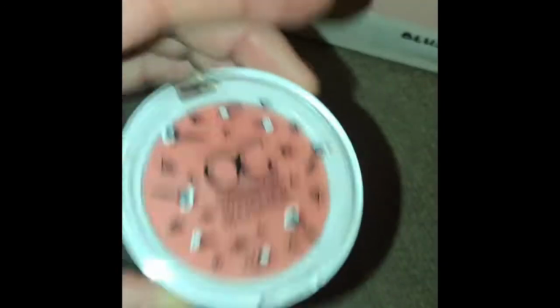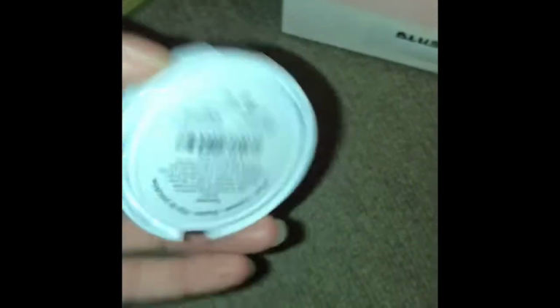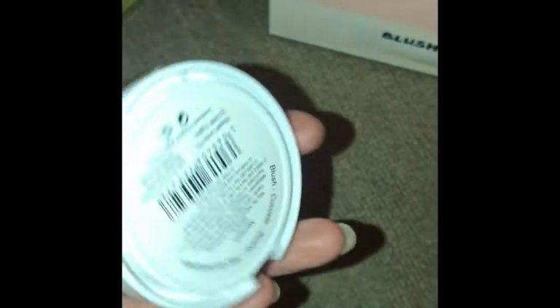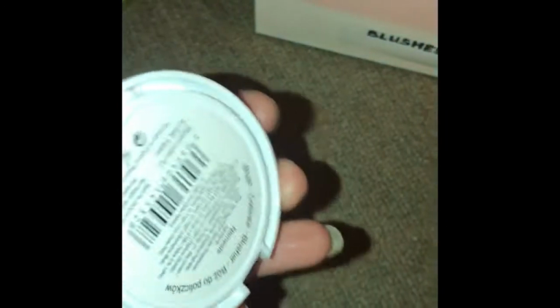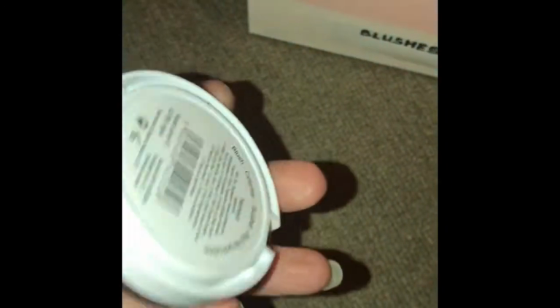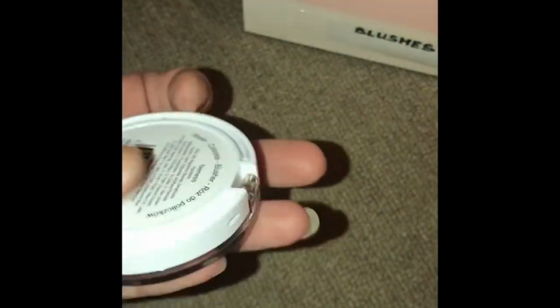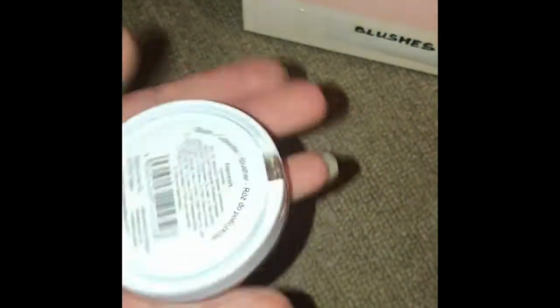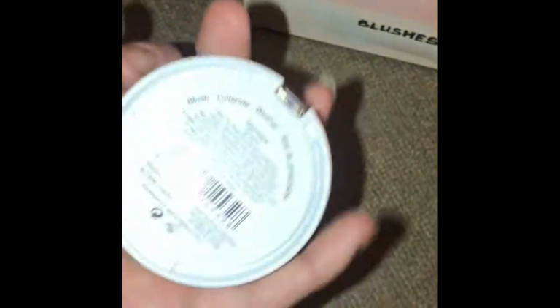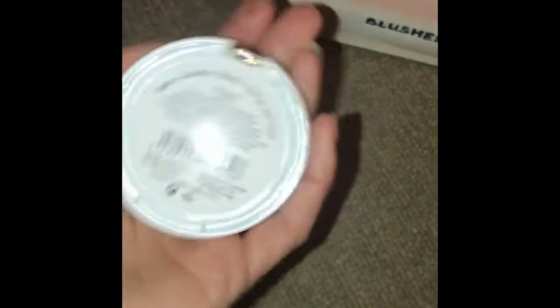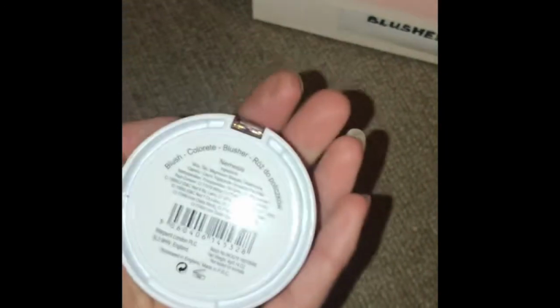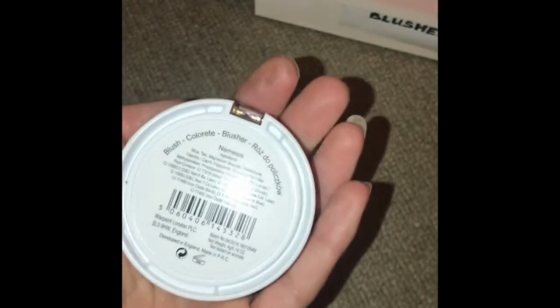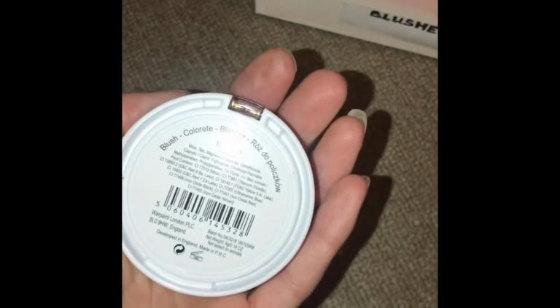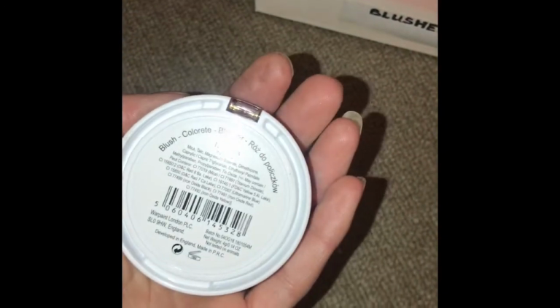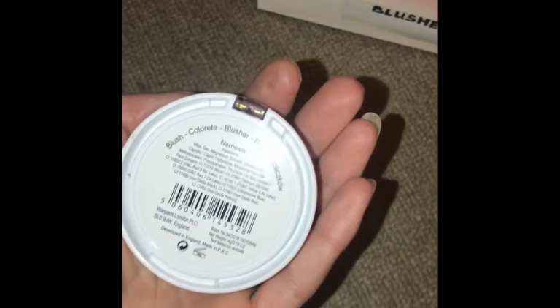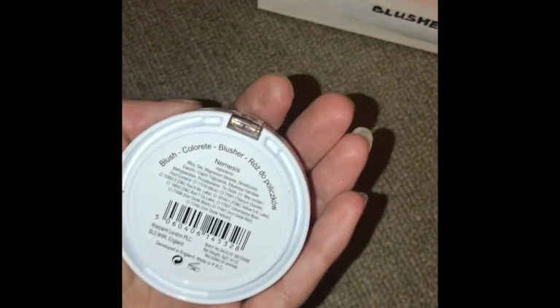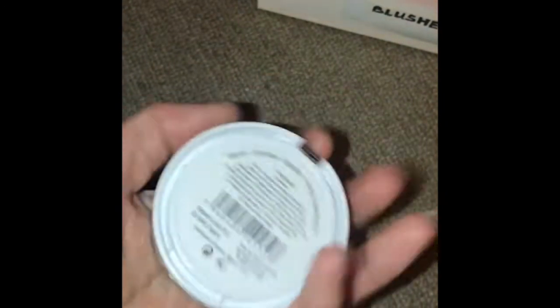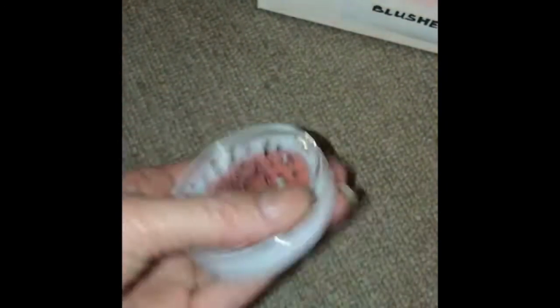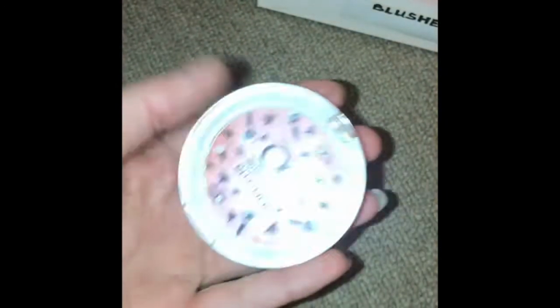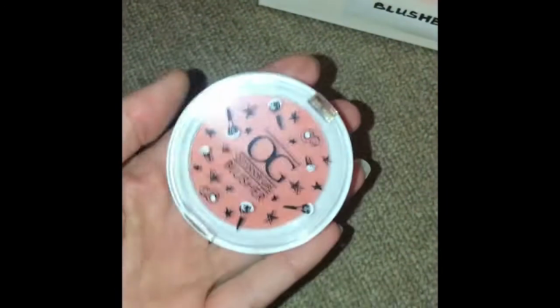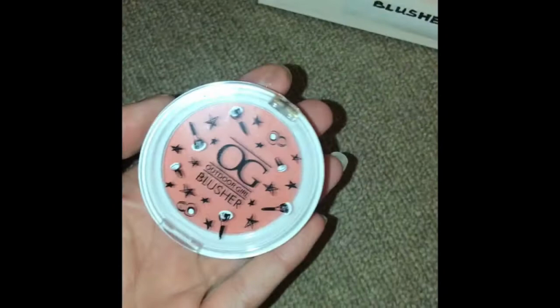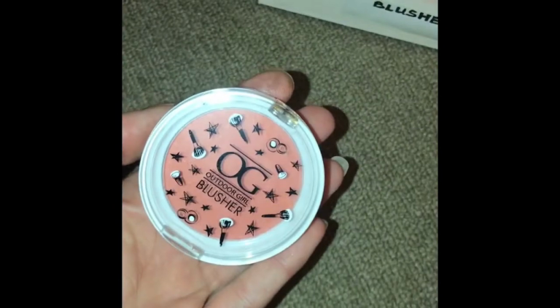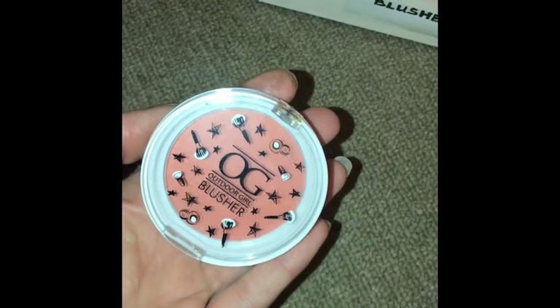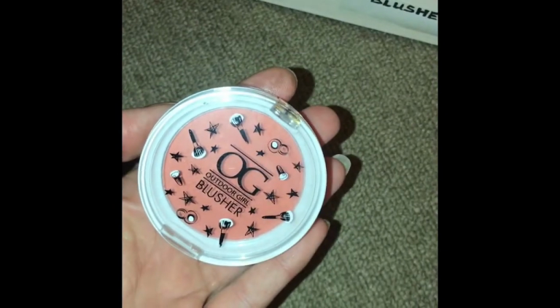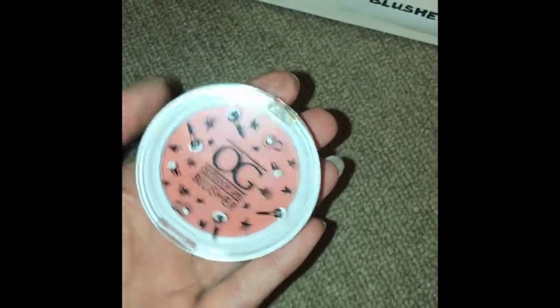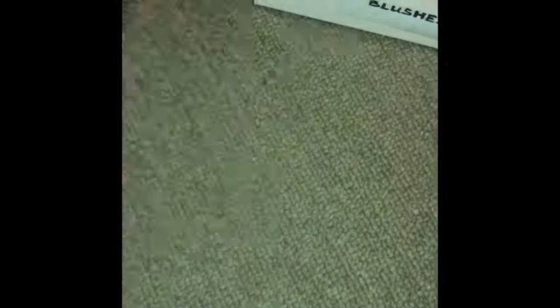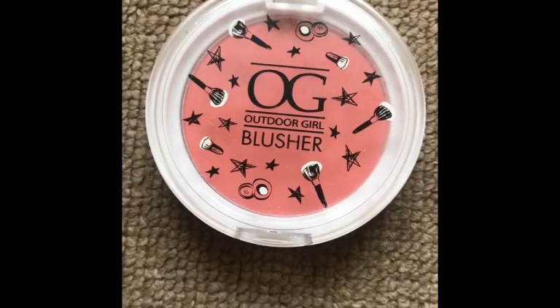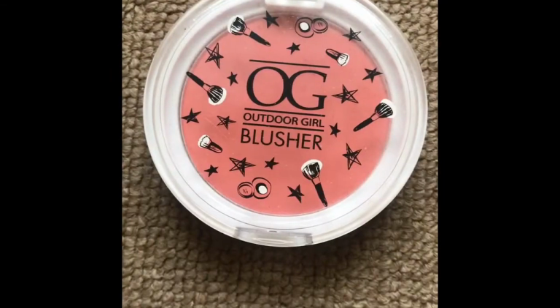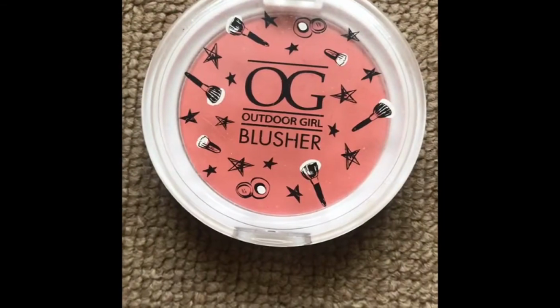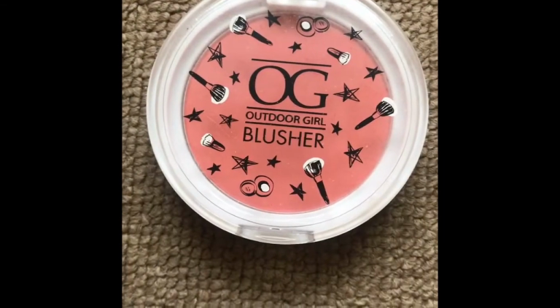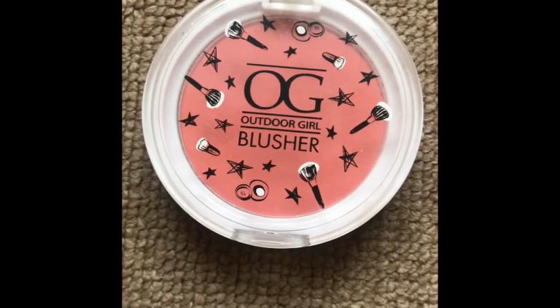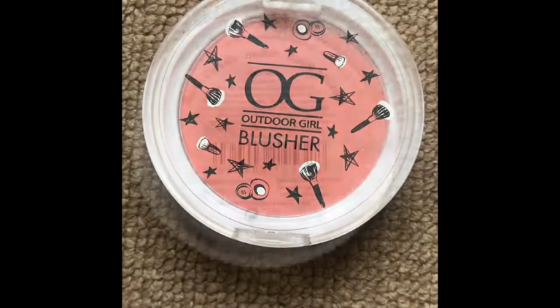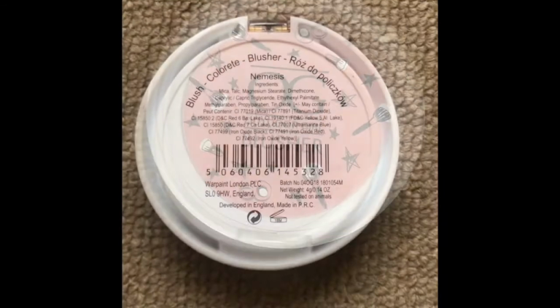This one's an Outdoor Girl blusher and it's in the shade Nemesis. It's an orangey blush — it's really, really nice.